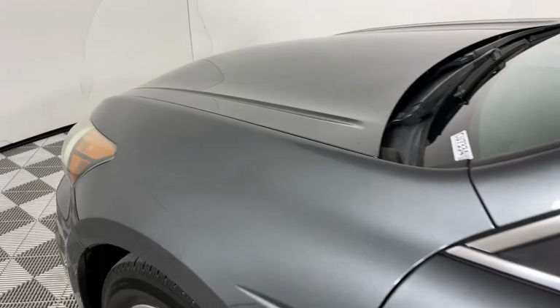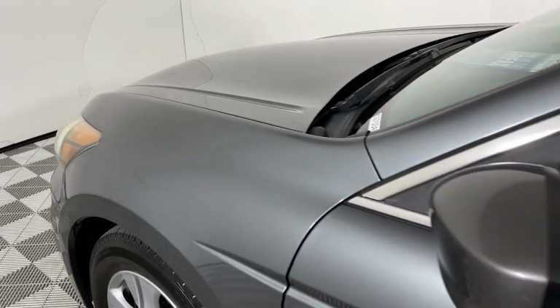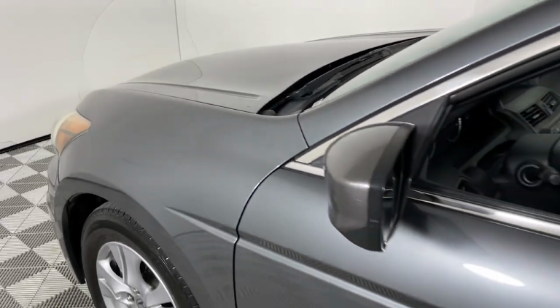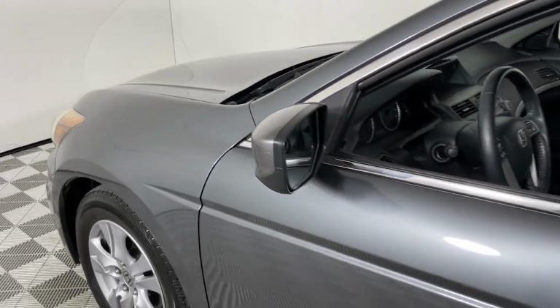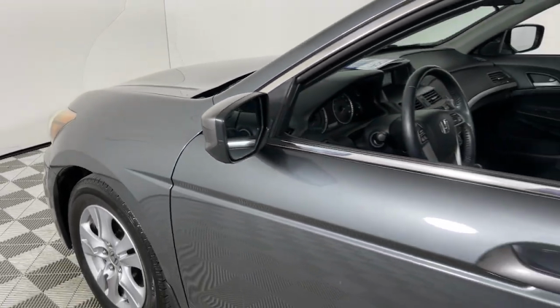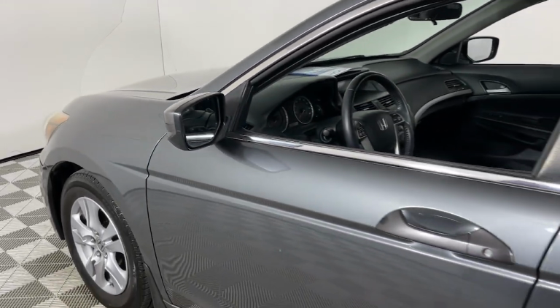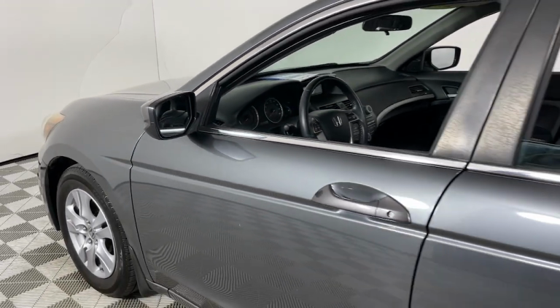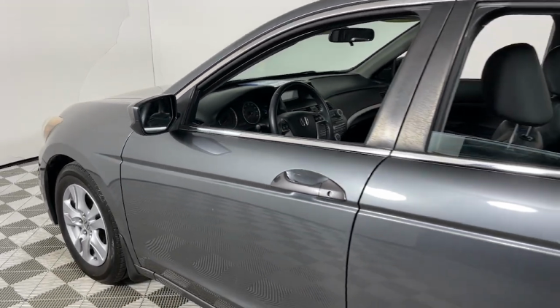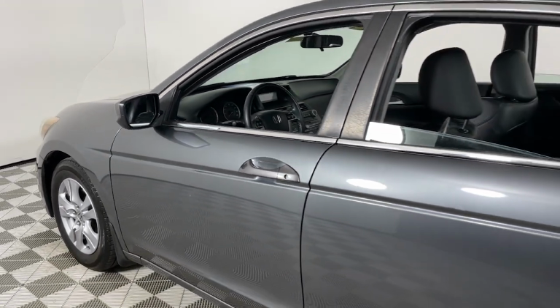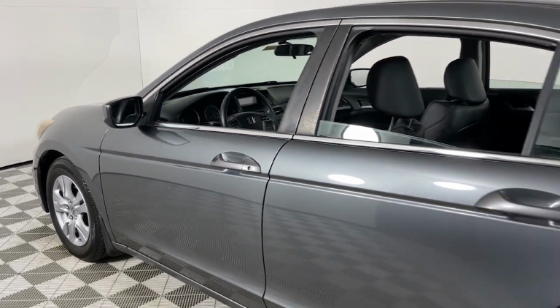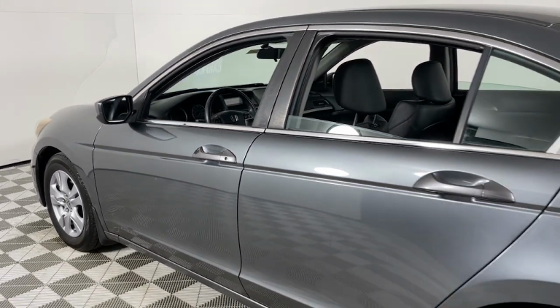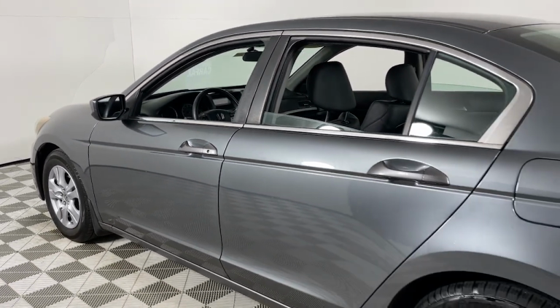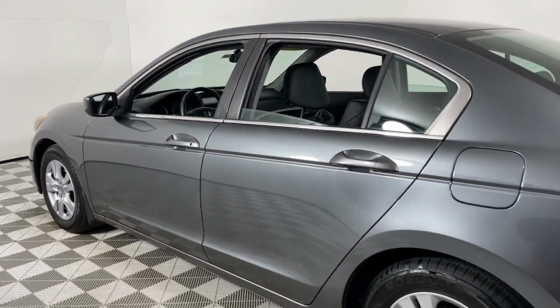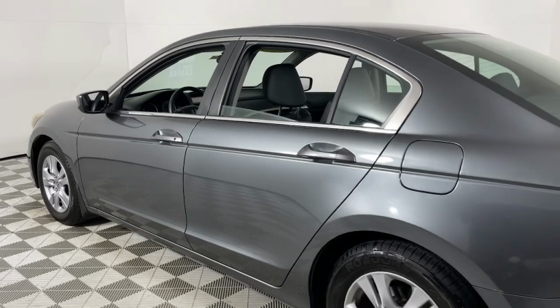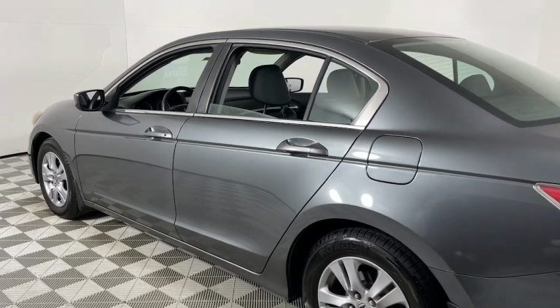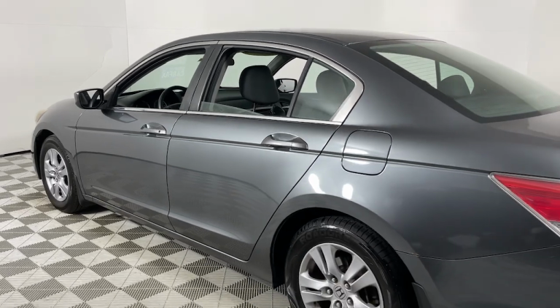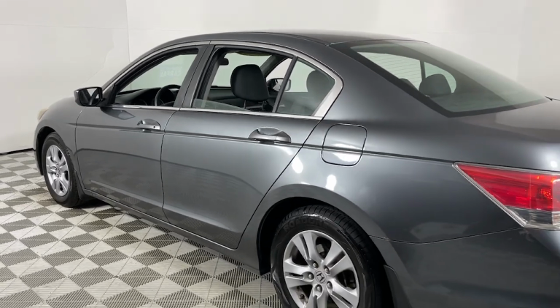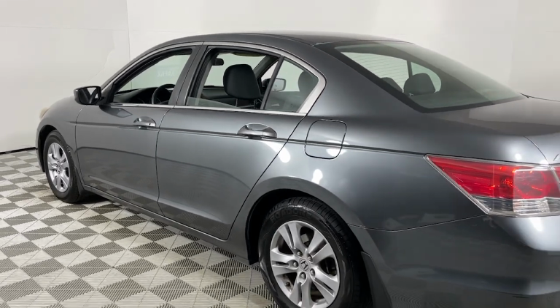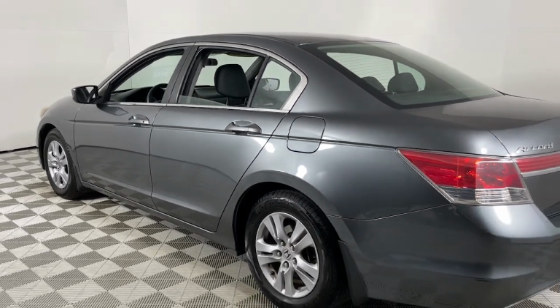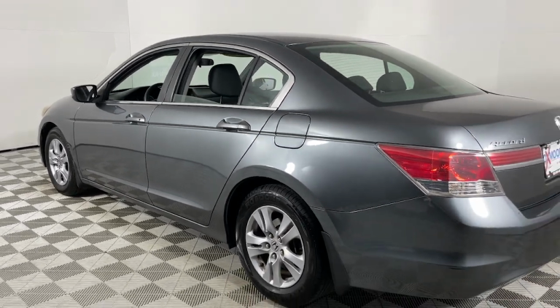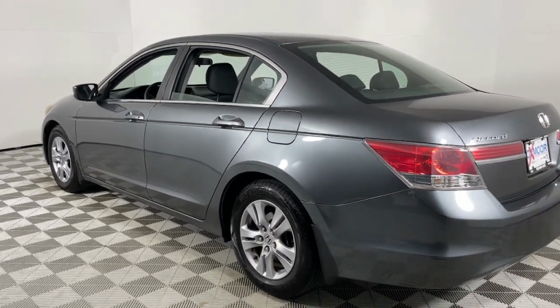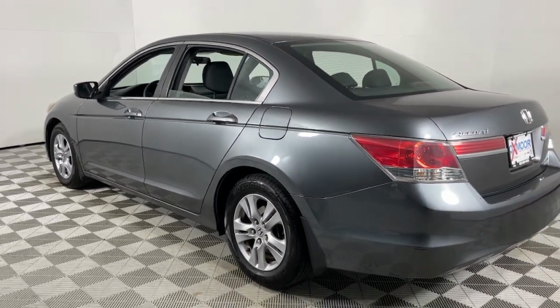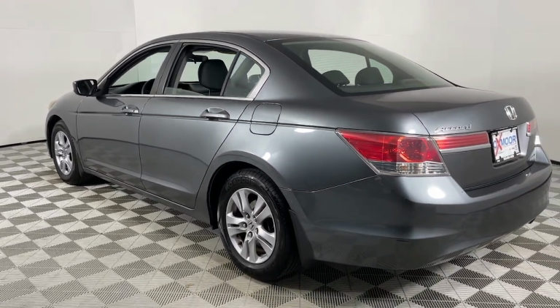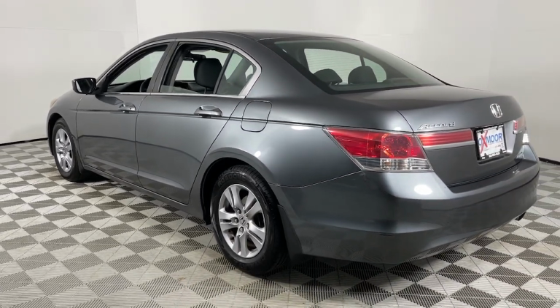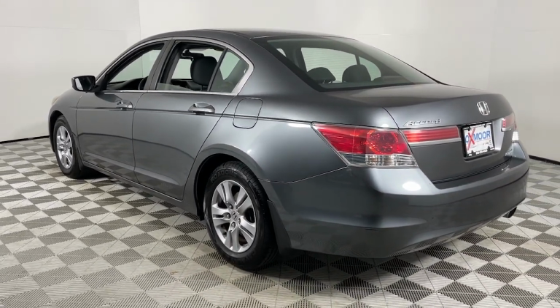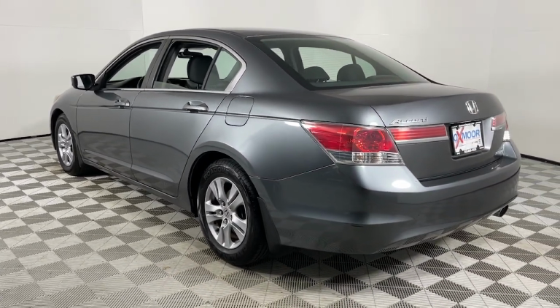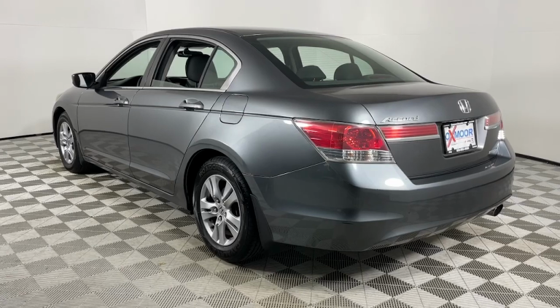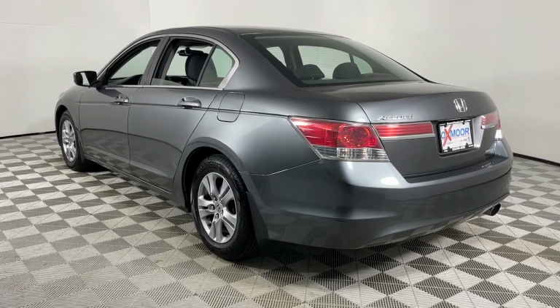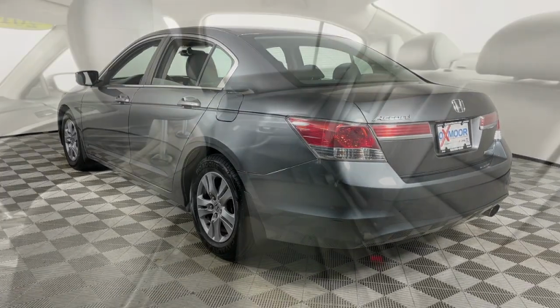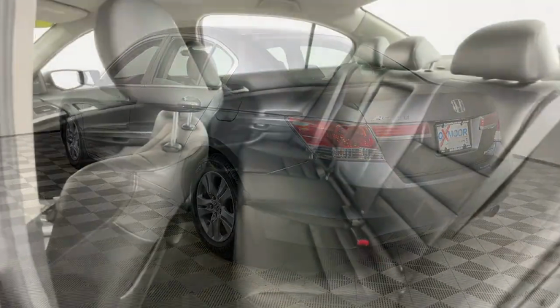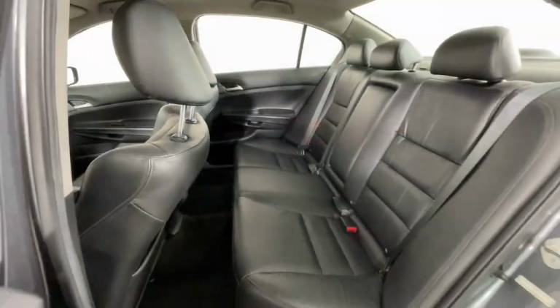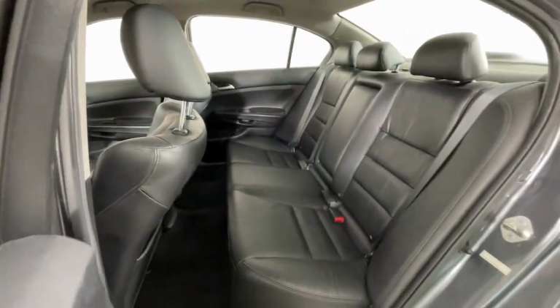You just found the 2011 Honda Accord. With less than 110,000 miles on the odometer, this vehicle stands out from the rest. Prepare to be amazed by the Accord.